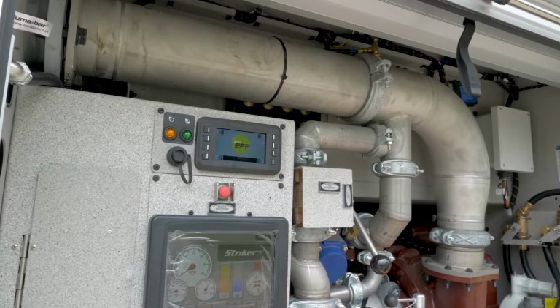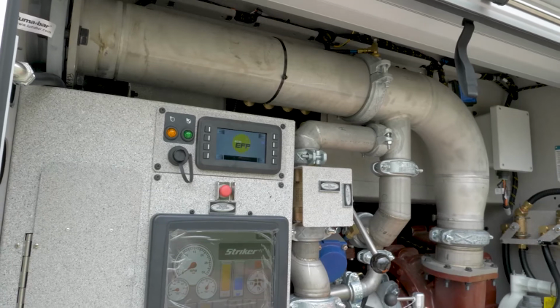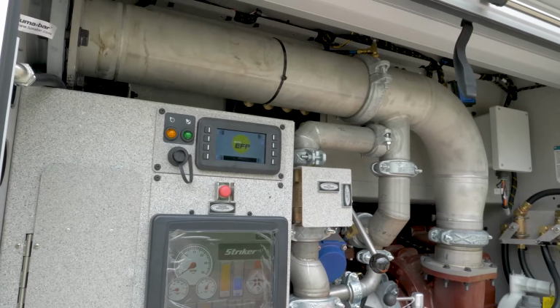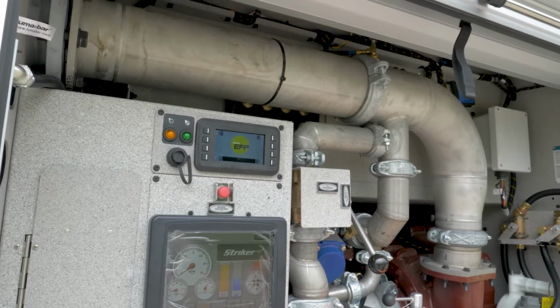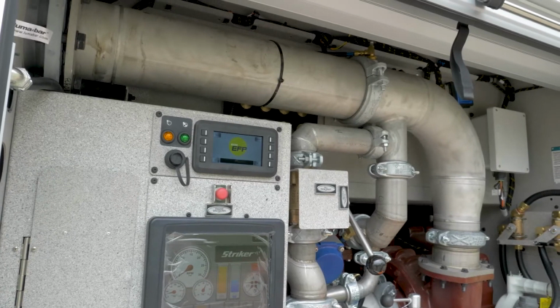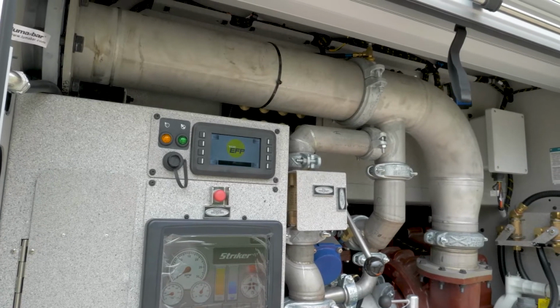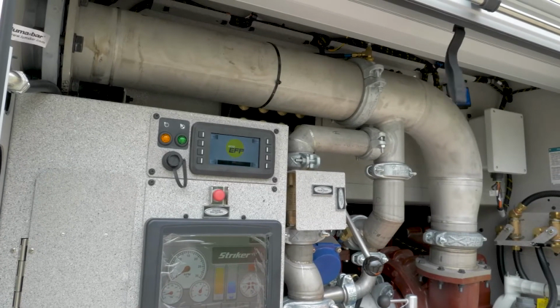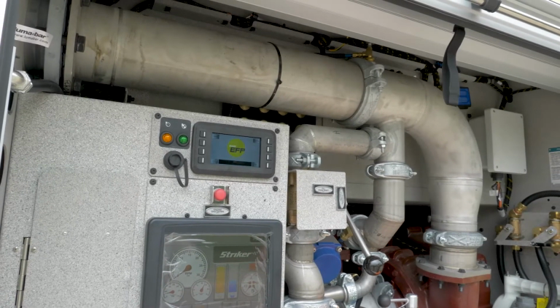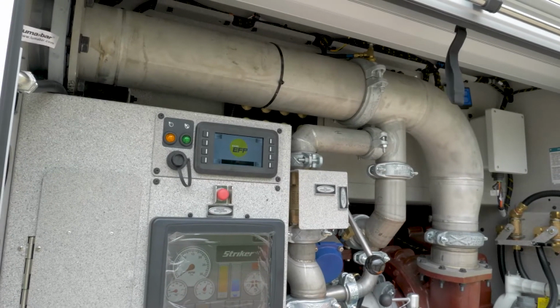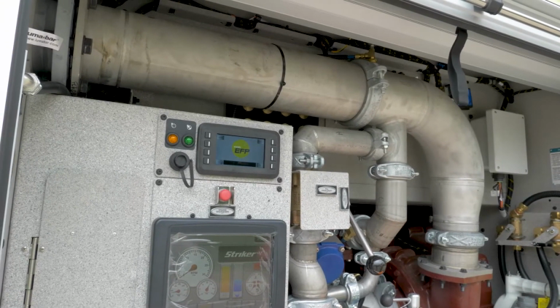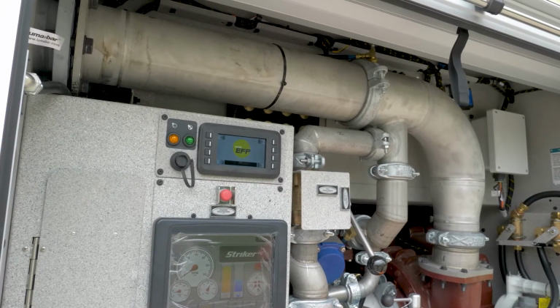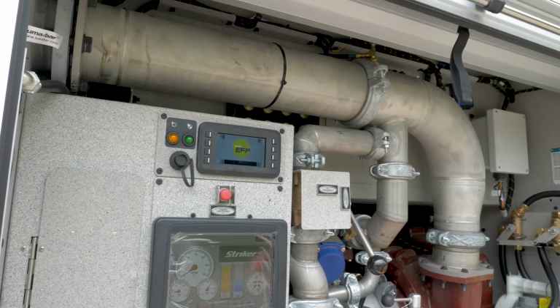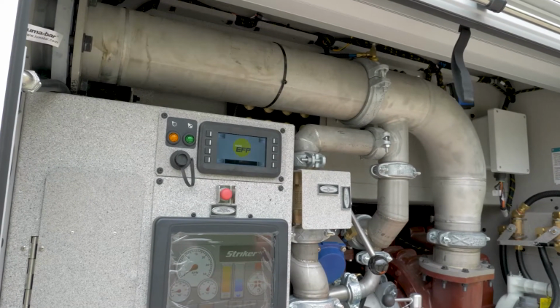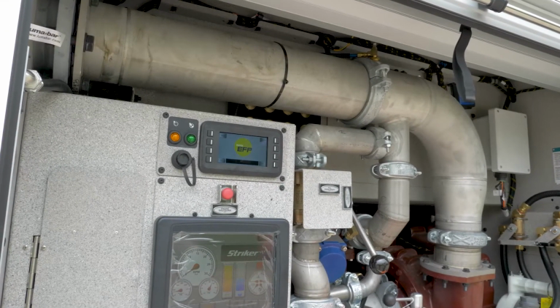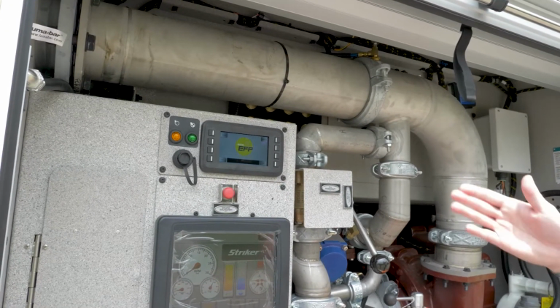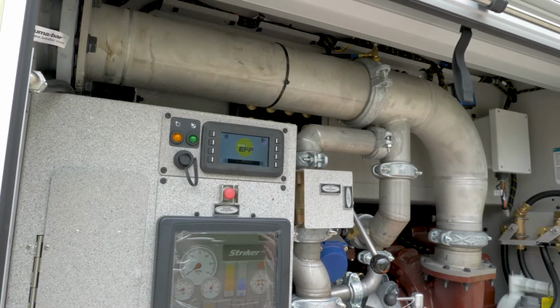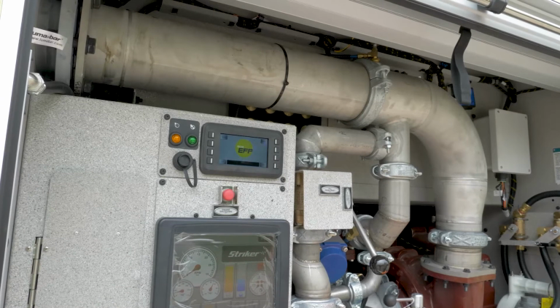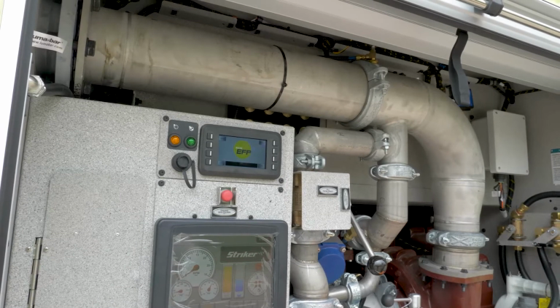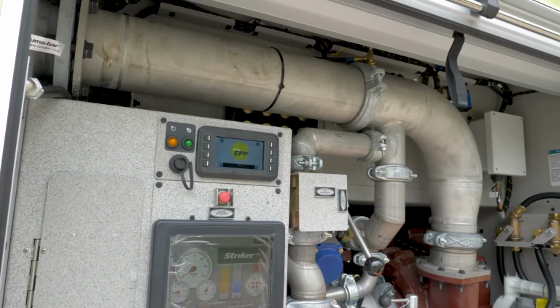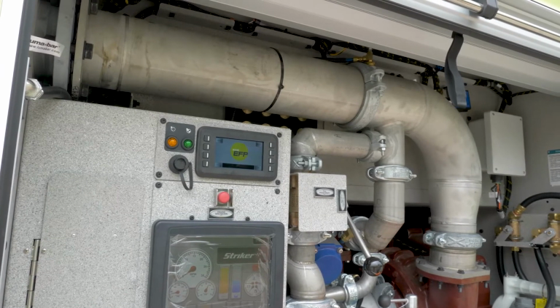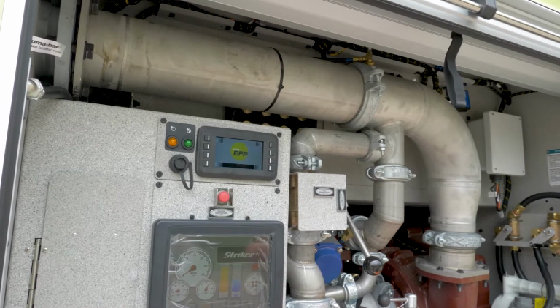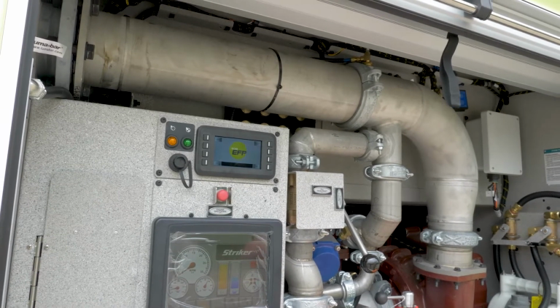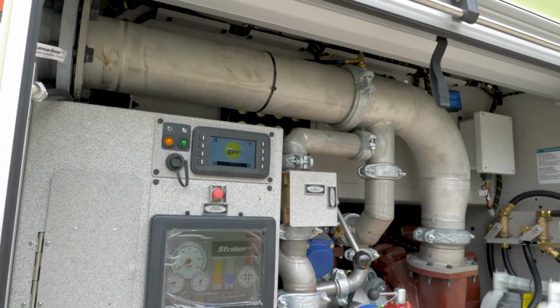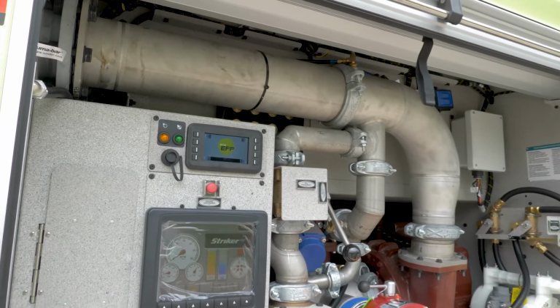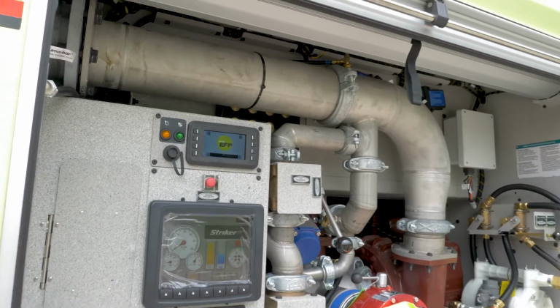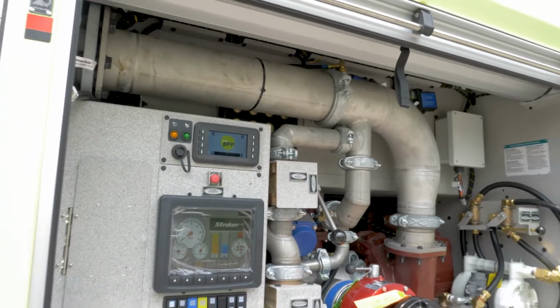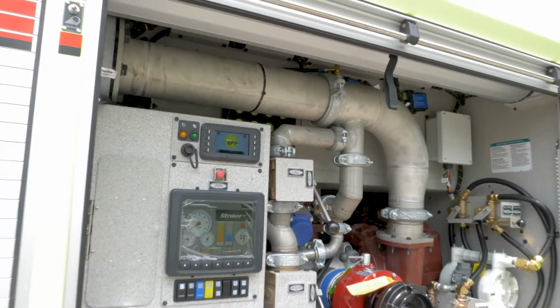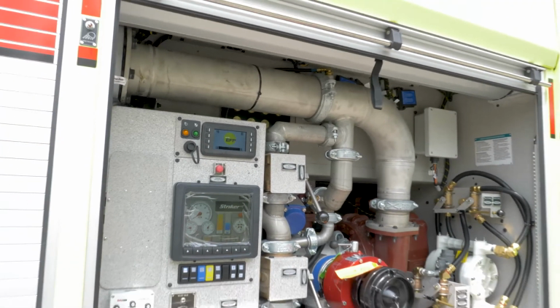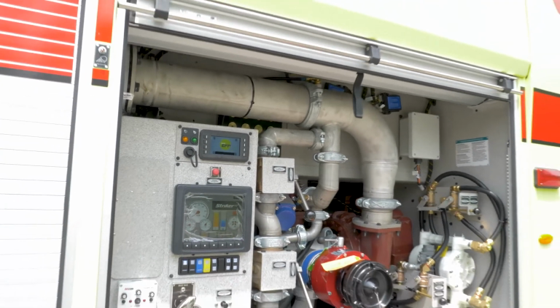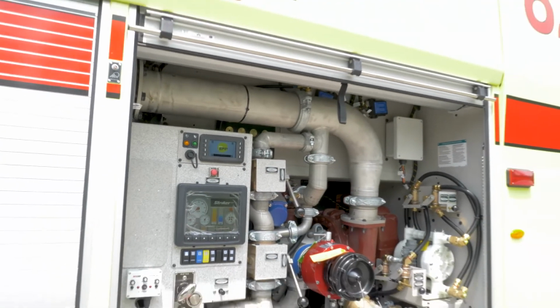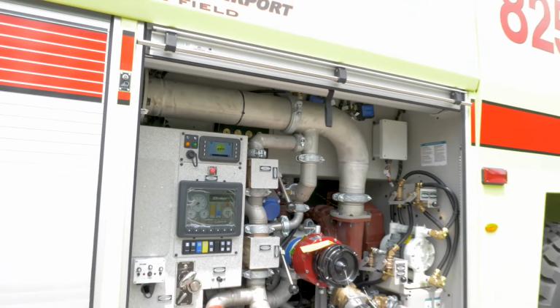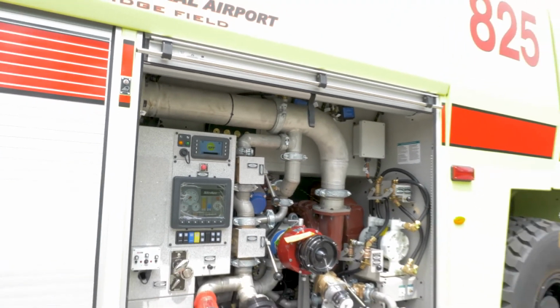We don't have to touch any foam. Within about three minutes of everything getting done, we already have our percentage and how many gallons per minute we've flowed. That's an FAA requirement we have to do annually for the trucks.